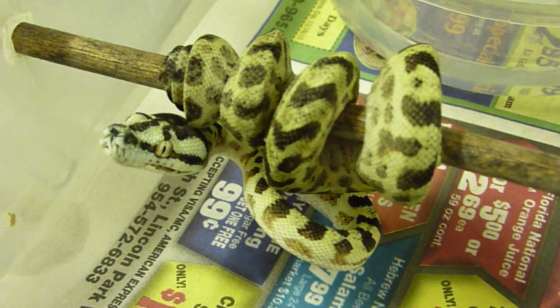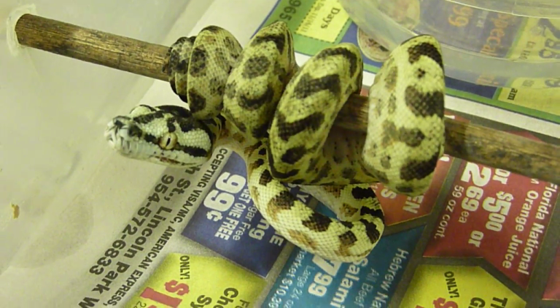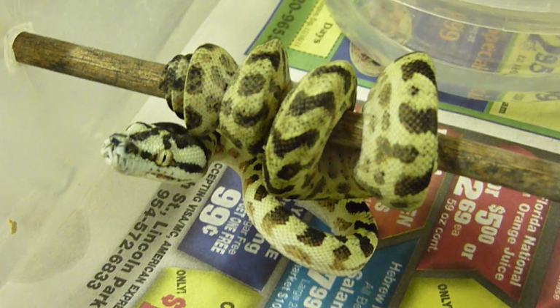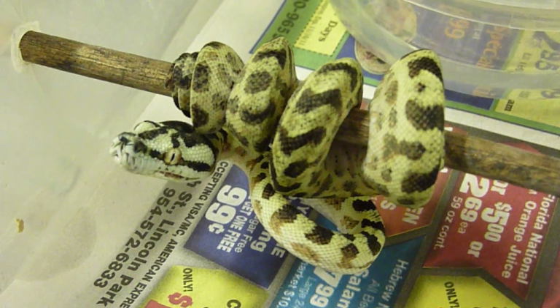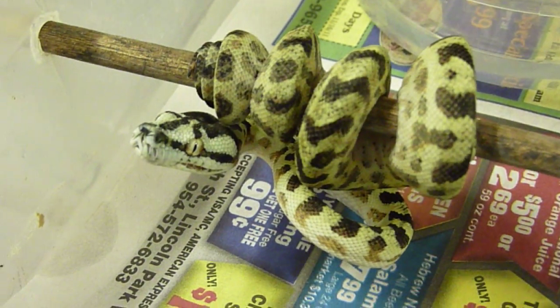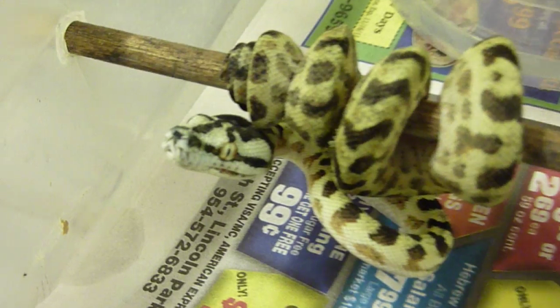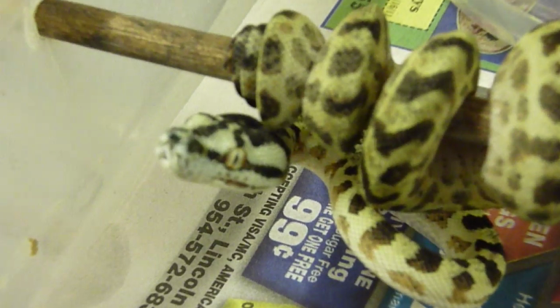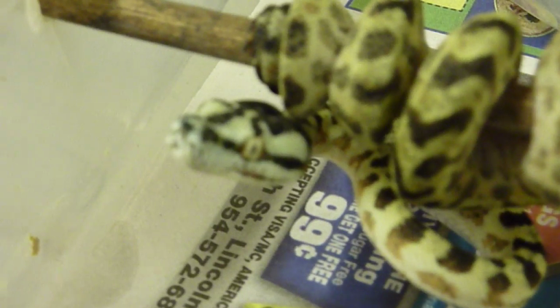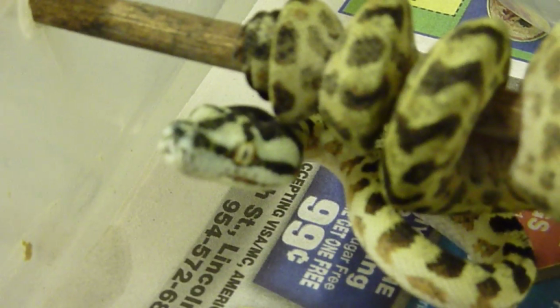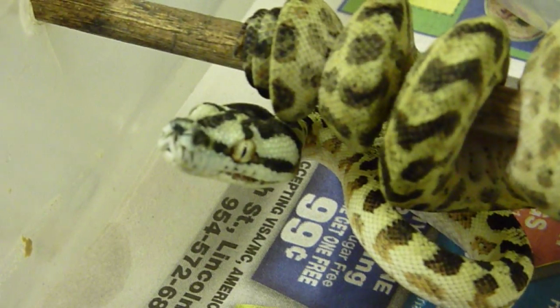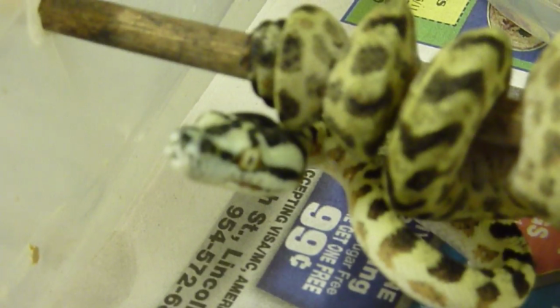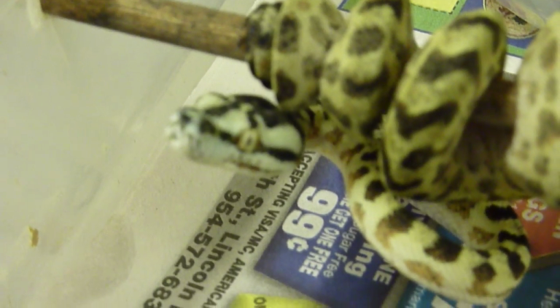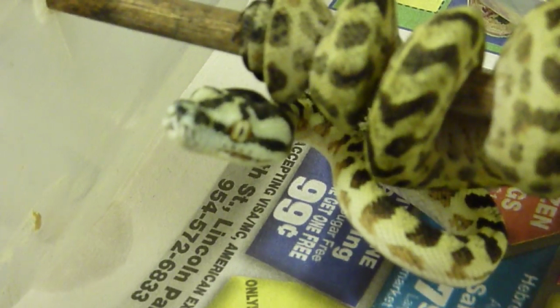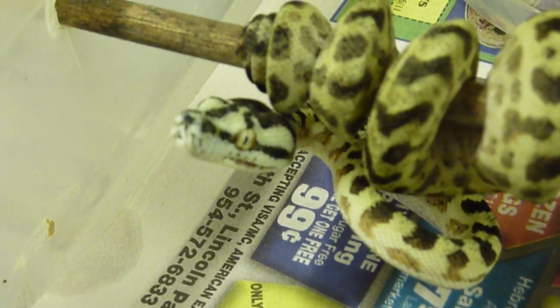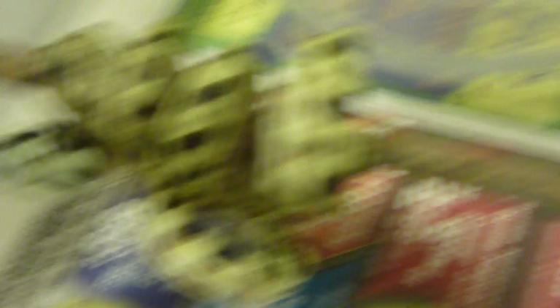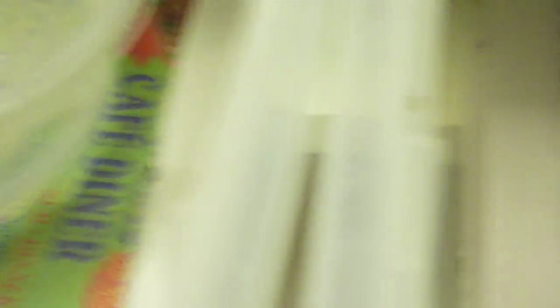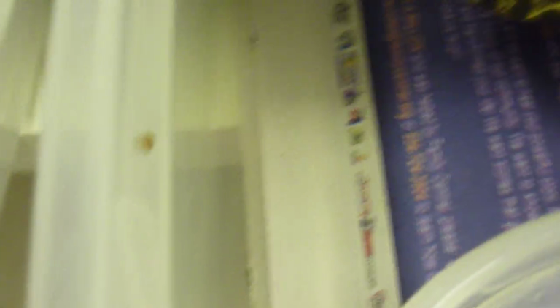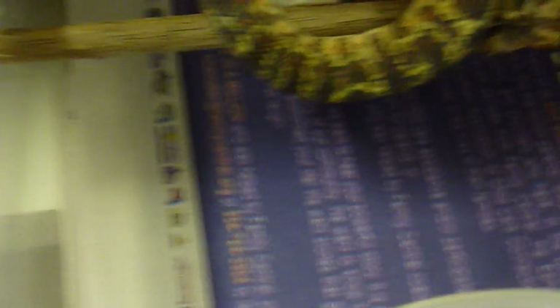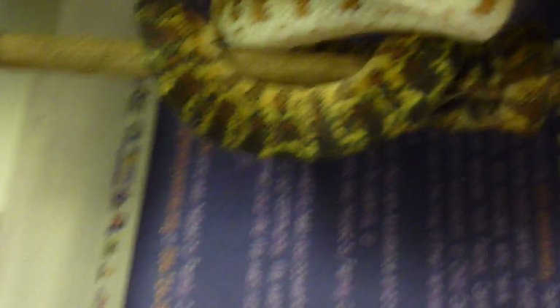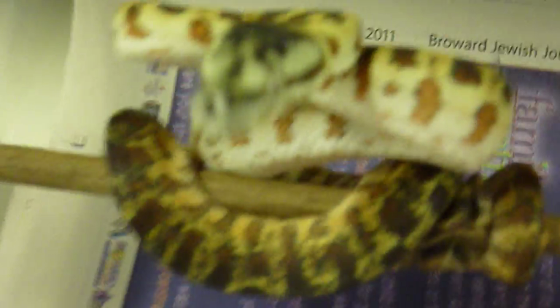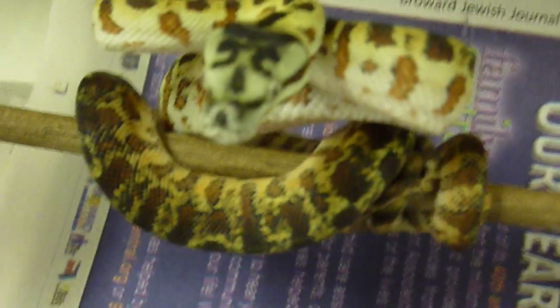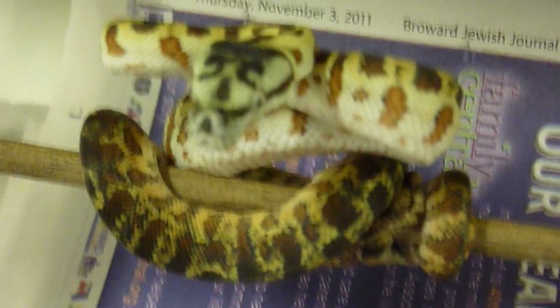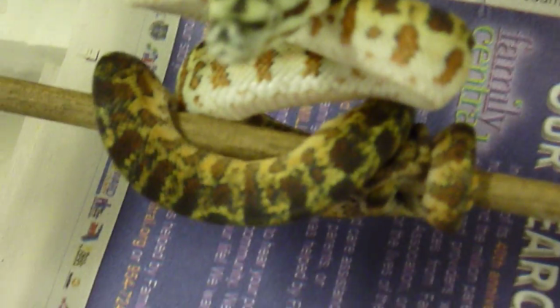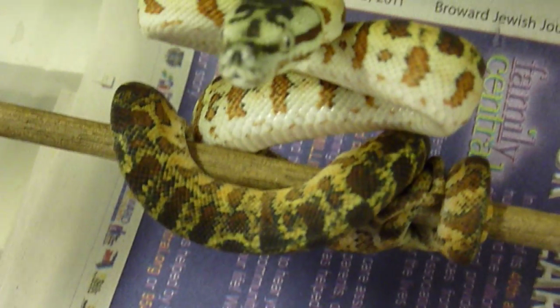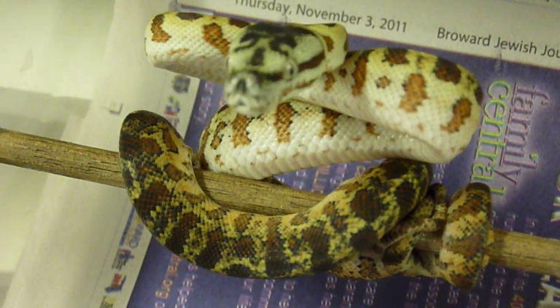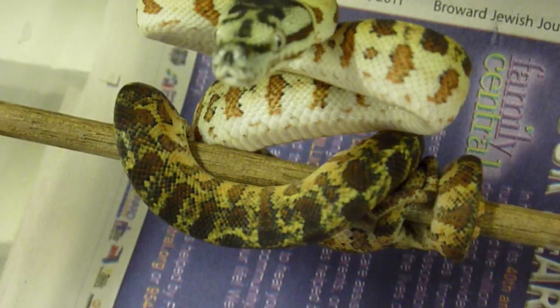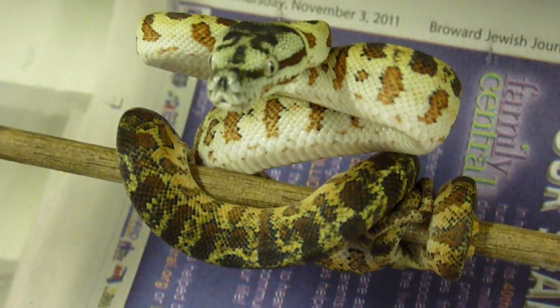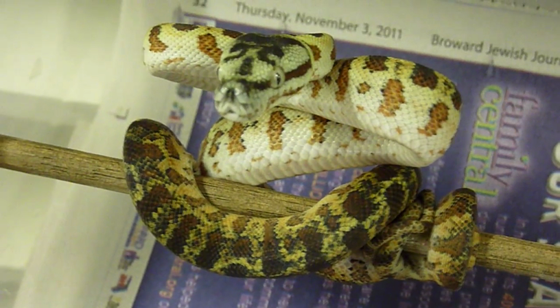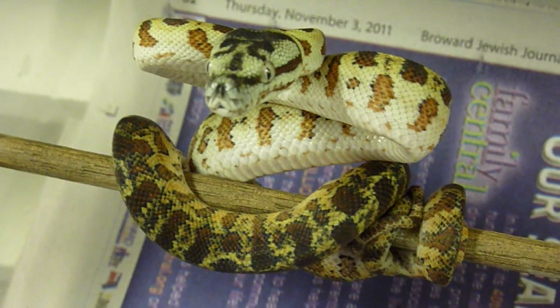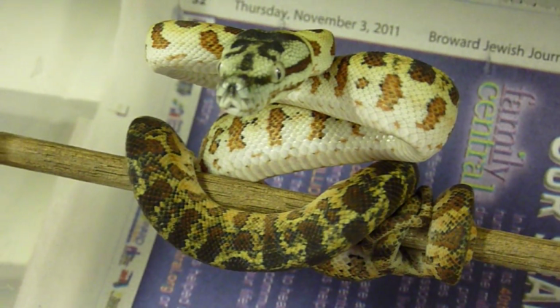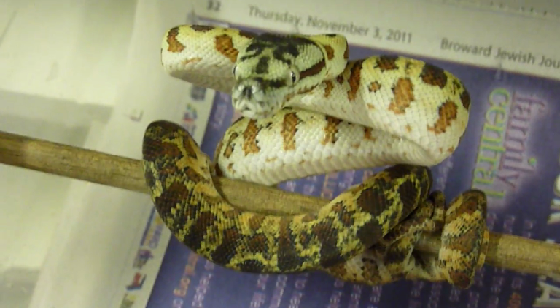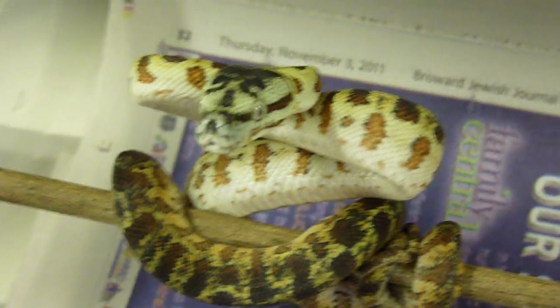Super variable — I'm curious to see what they're going to look like as they grow. This one's one of the reddest babies and it is turning black. Very neat.